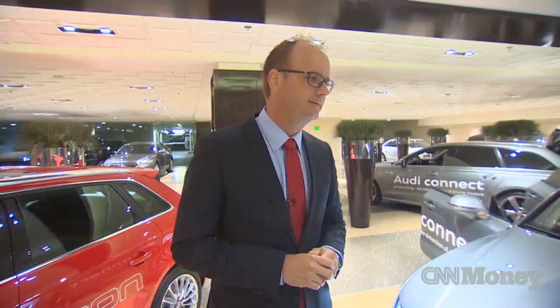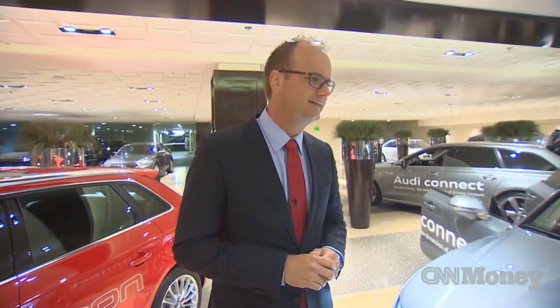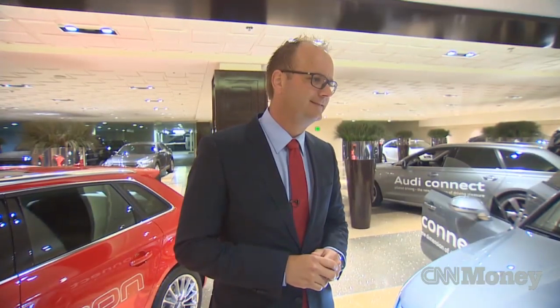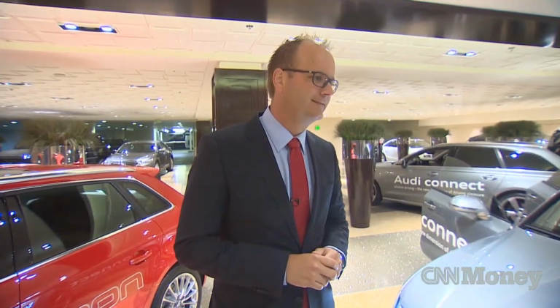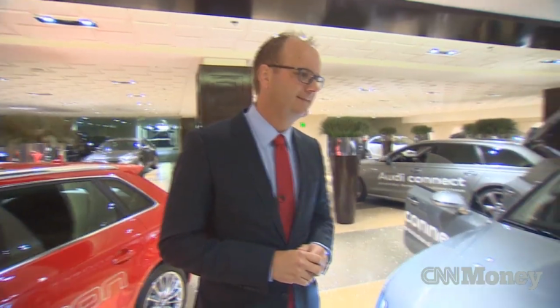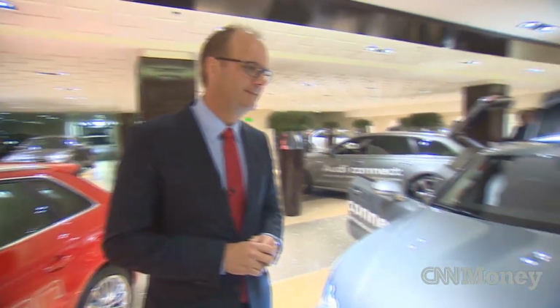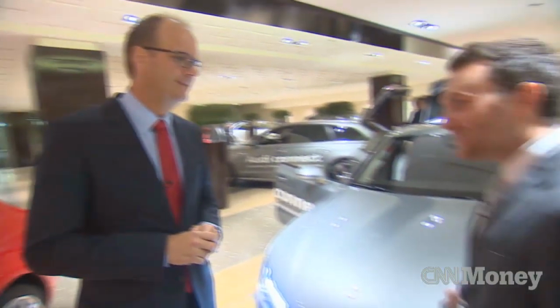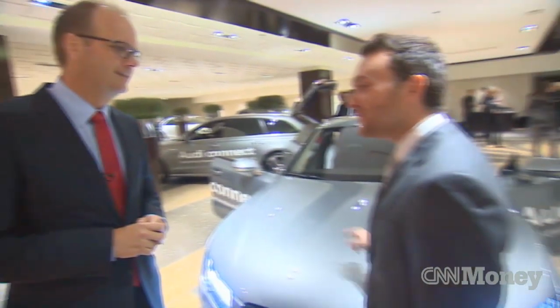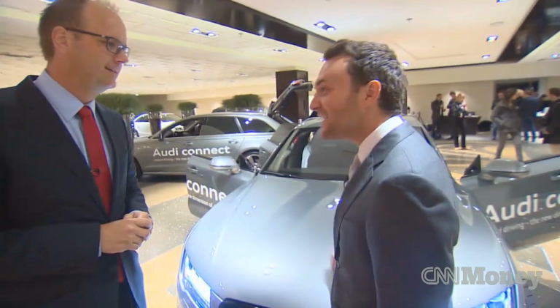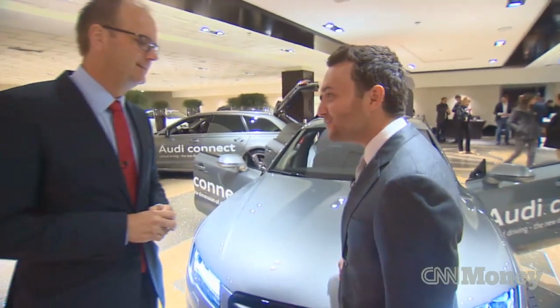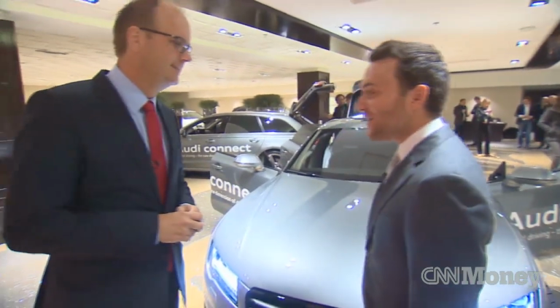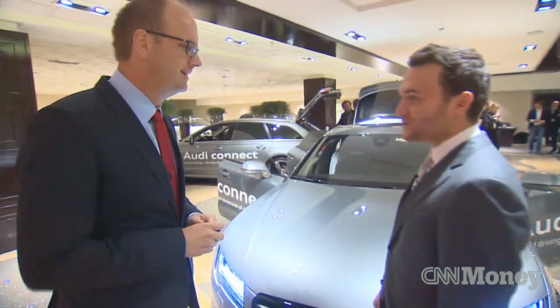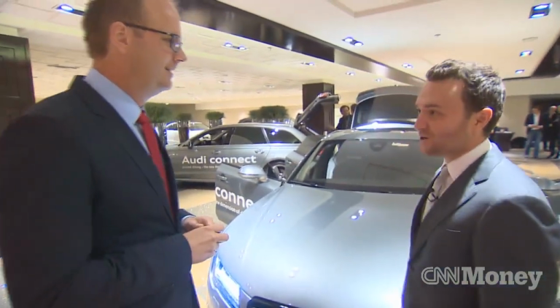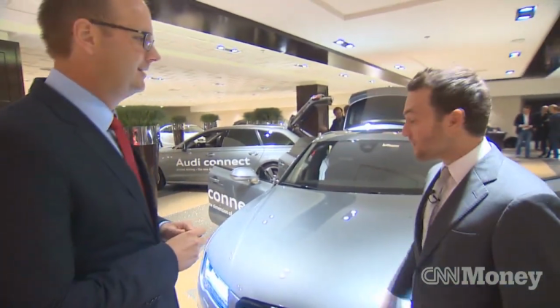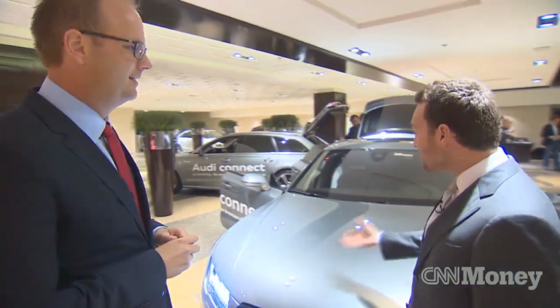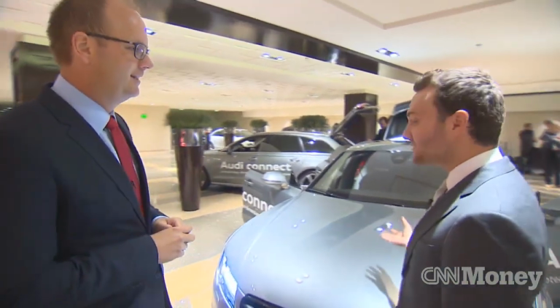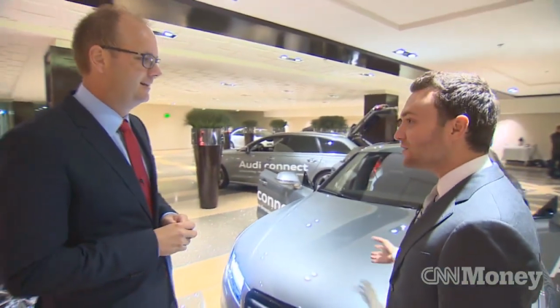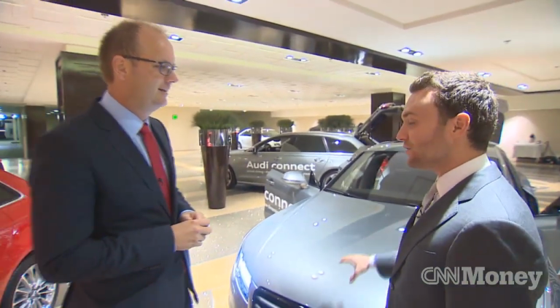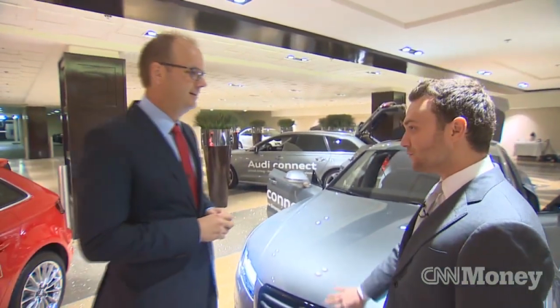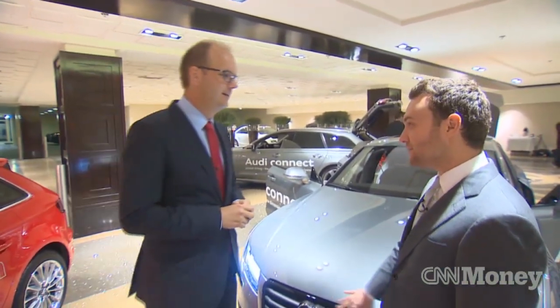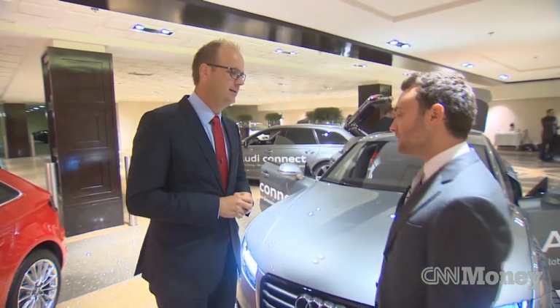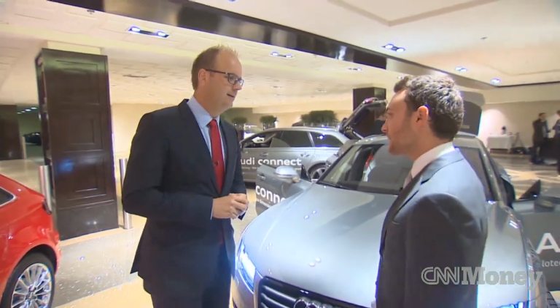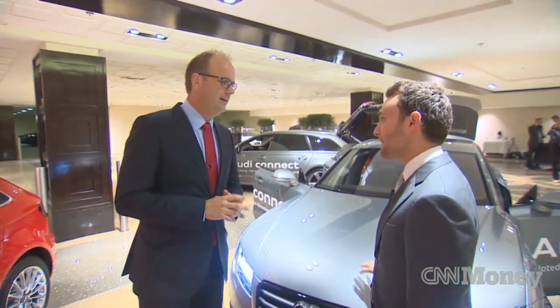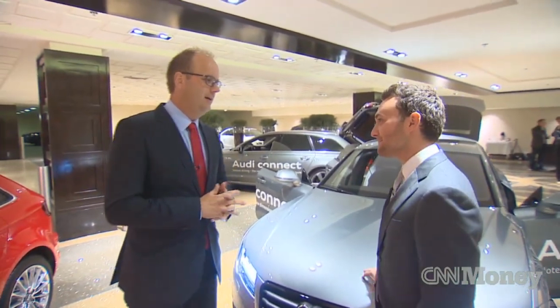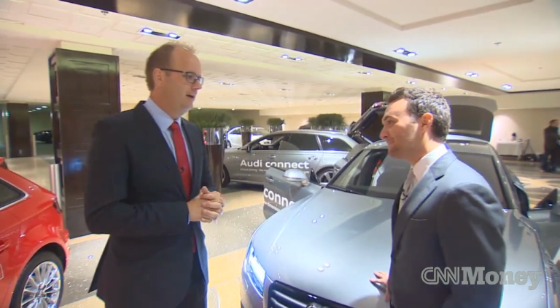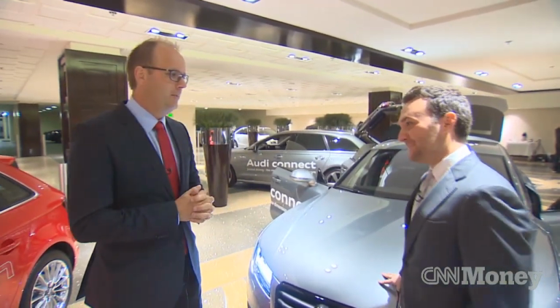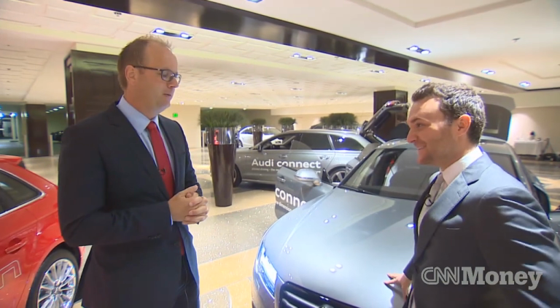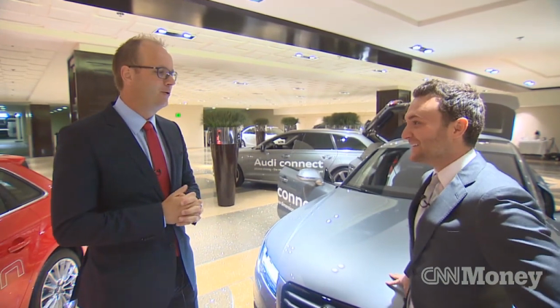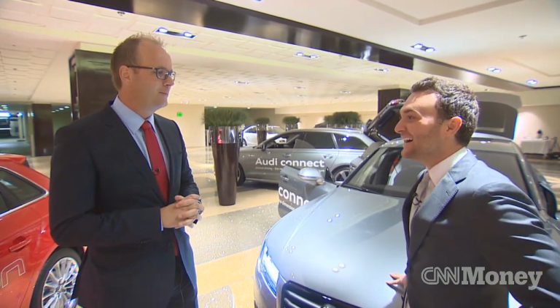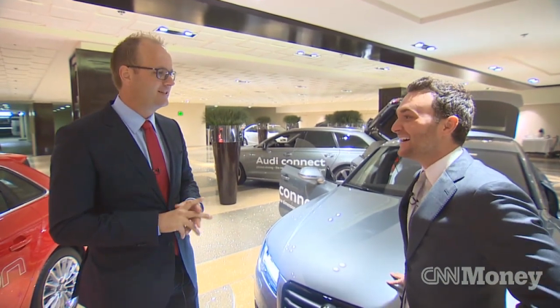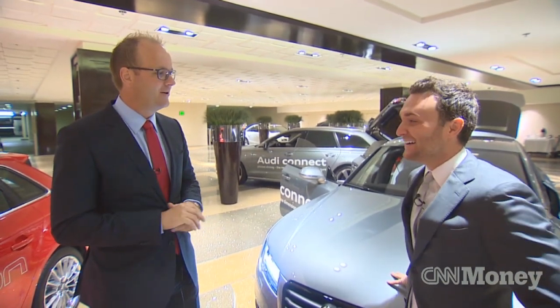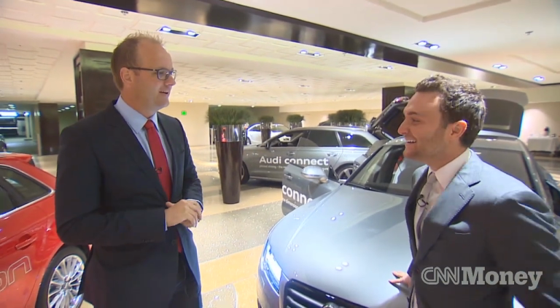If you had to sell it to me right now, how much would you charge me with all that technology that you've crammed in here? We don't talk about prices currently.